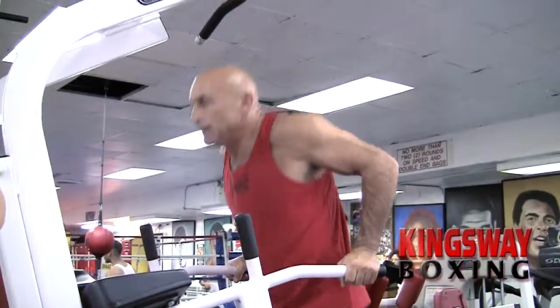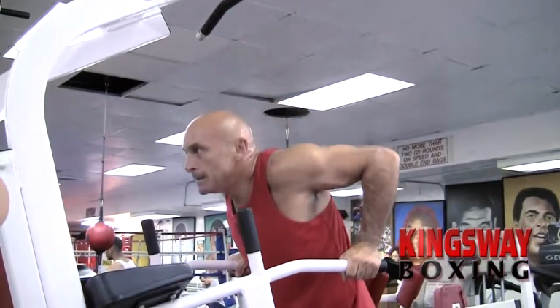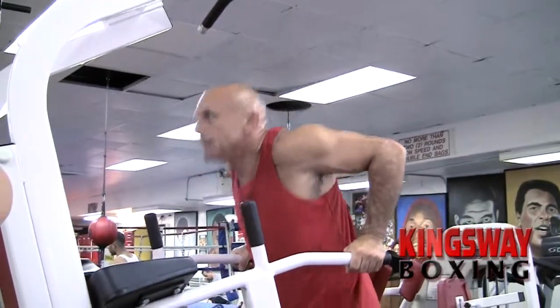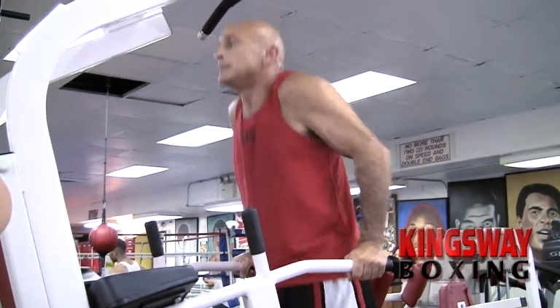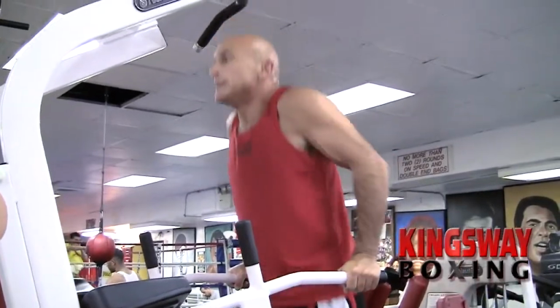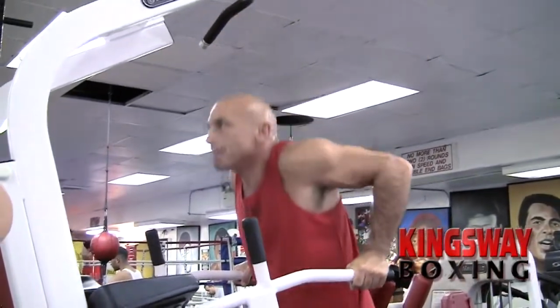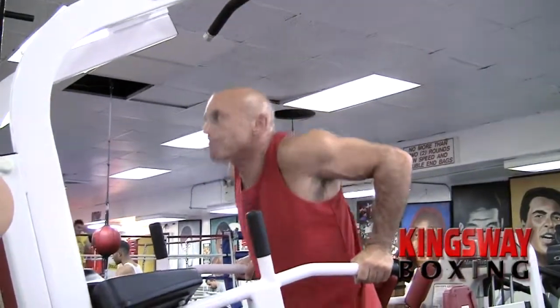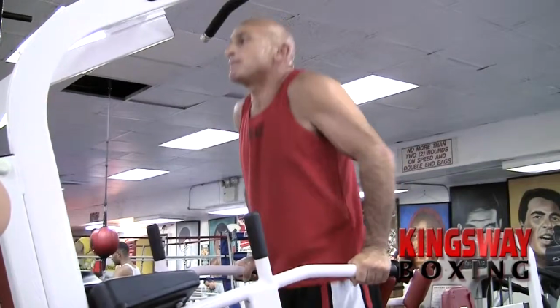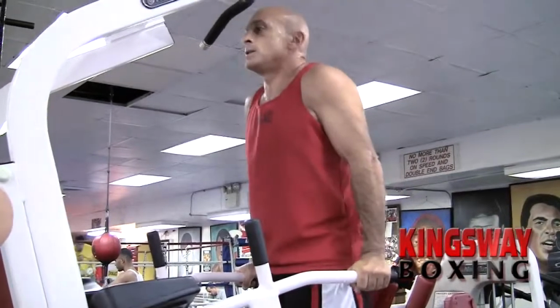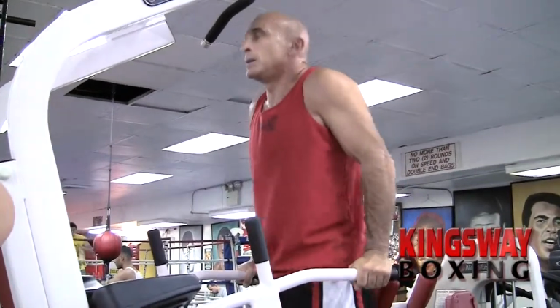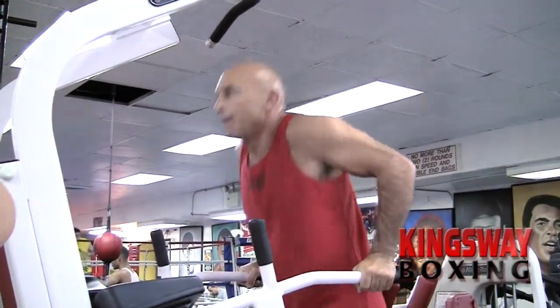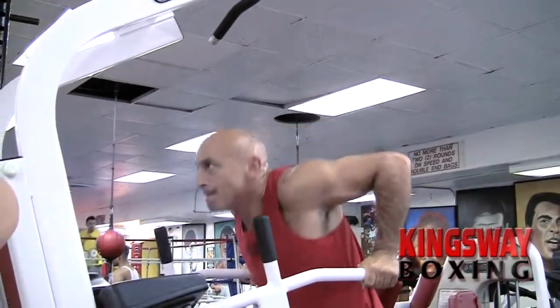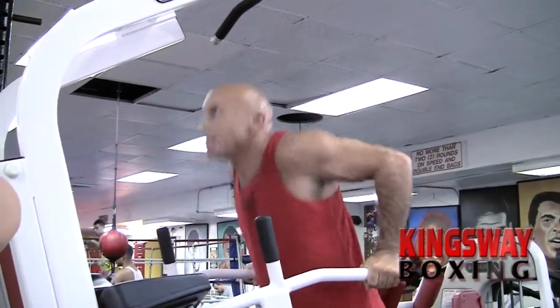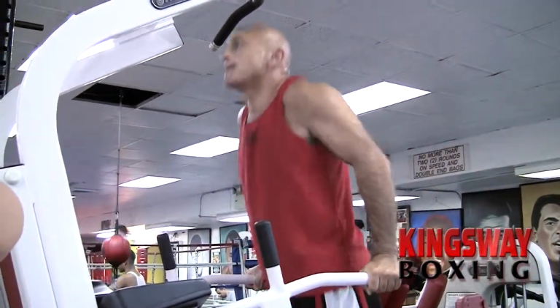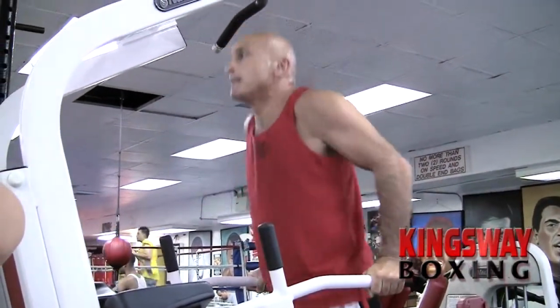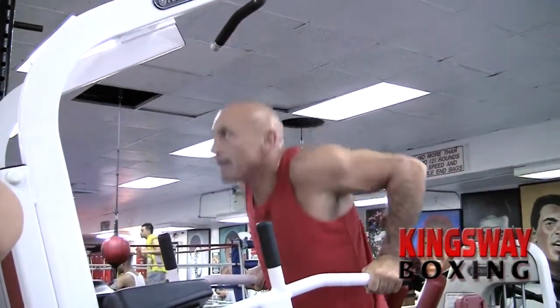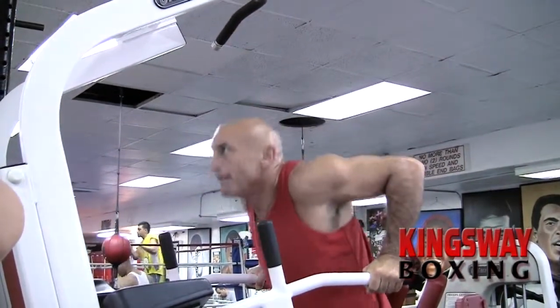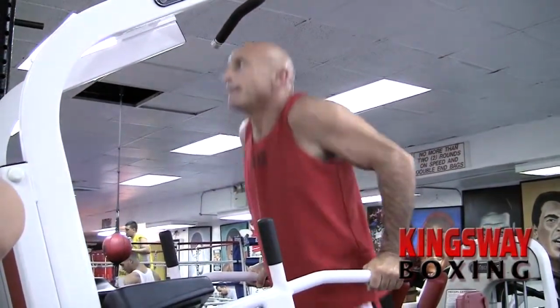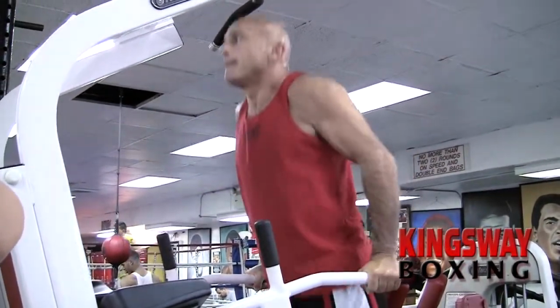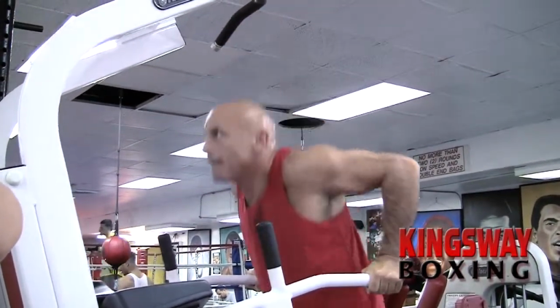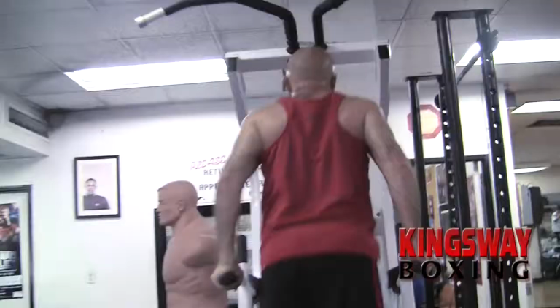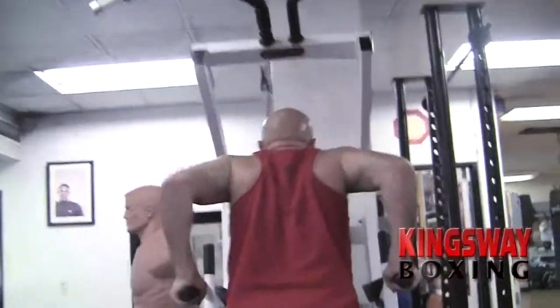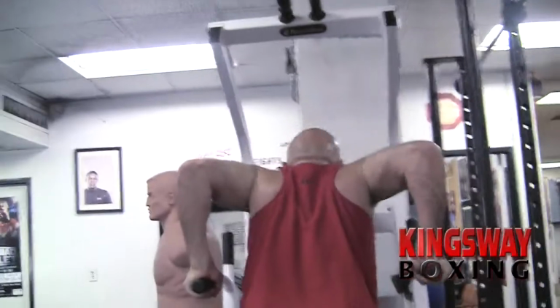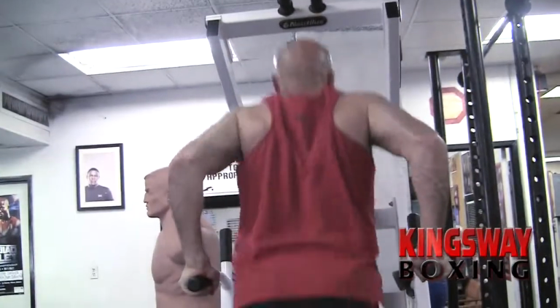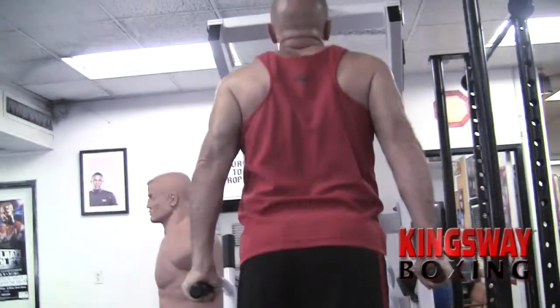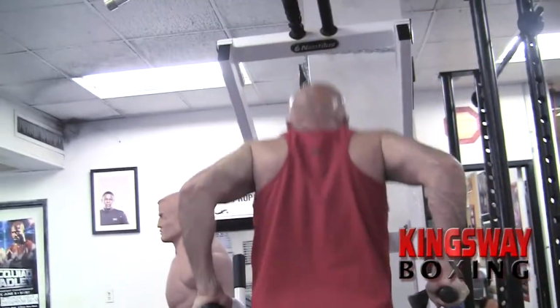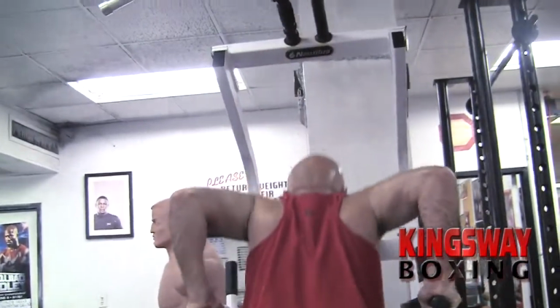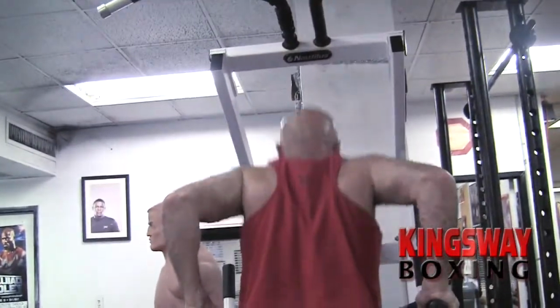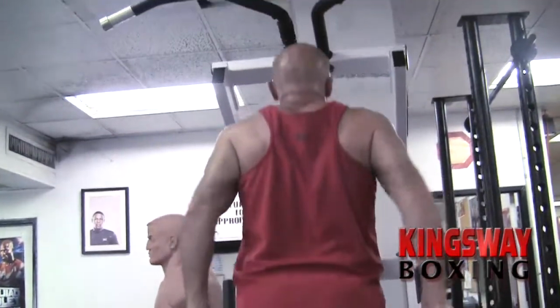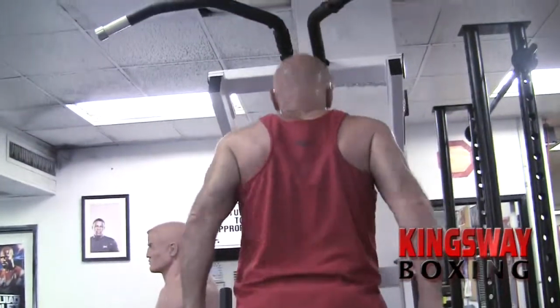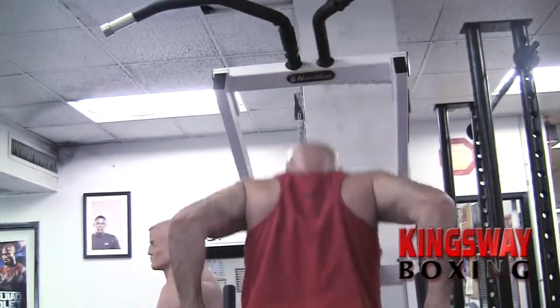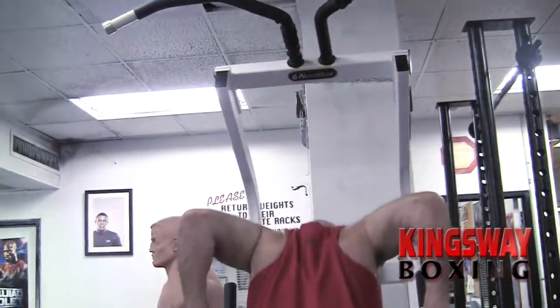Now you see Jack doing his dips. Dips are instrumental for increasing strength for your triceps, which give you the ability for speed and power.